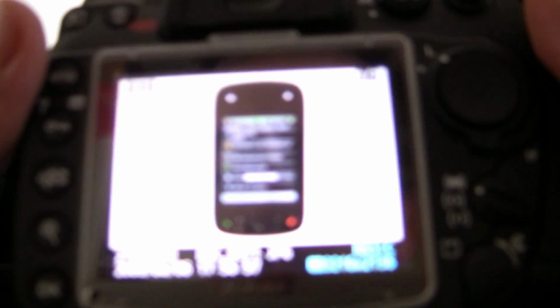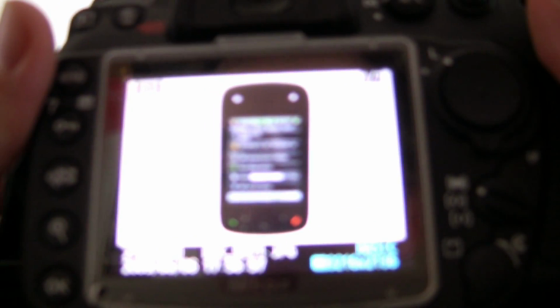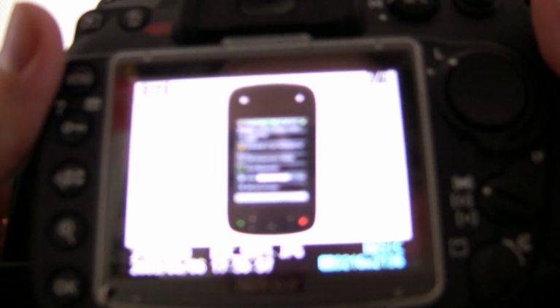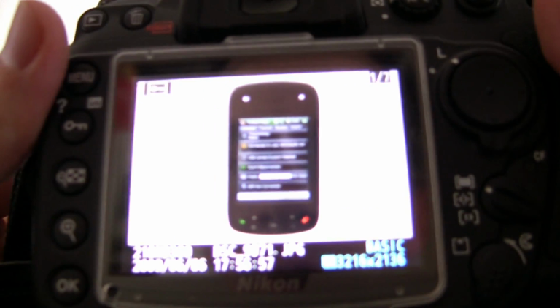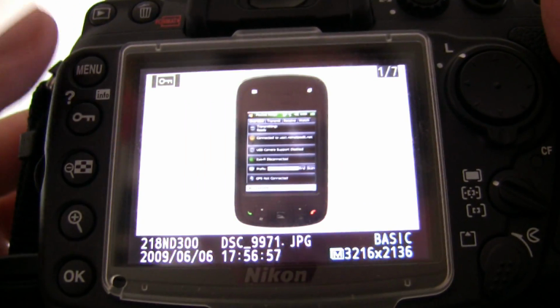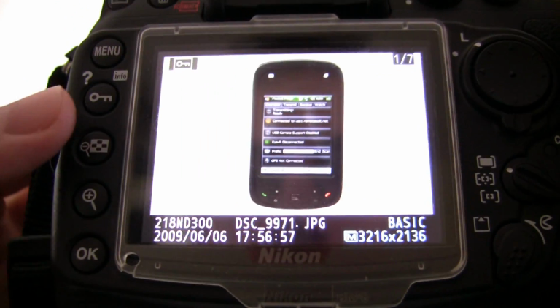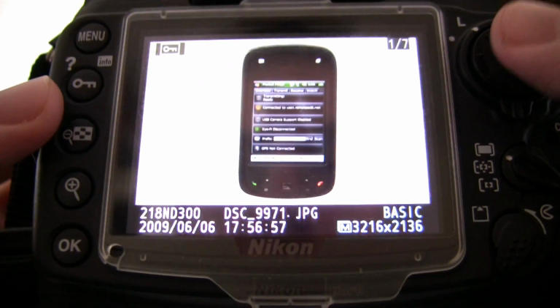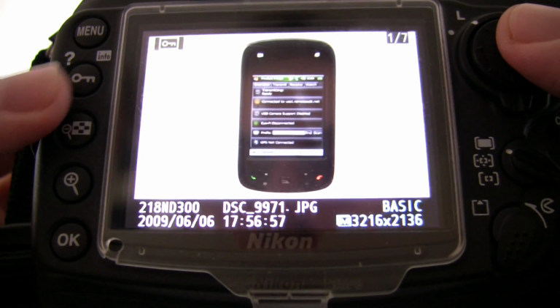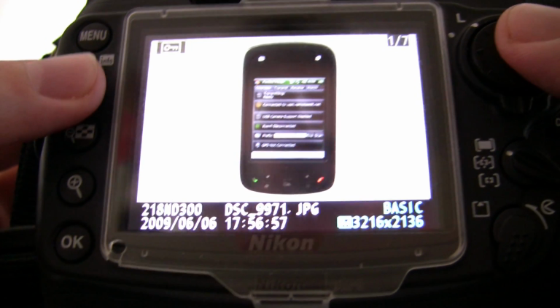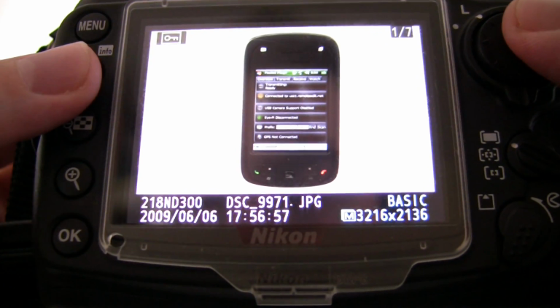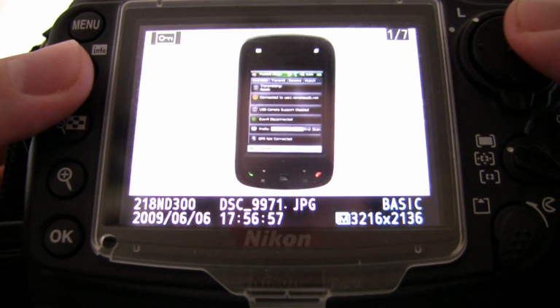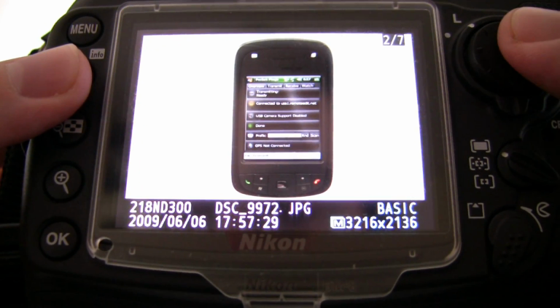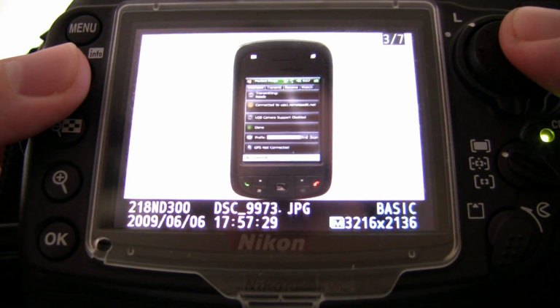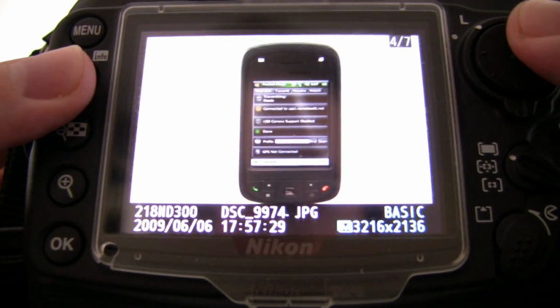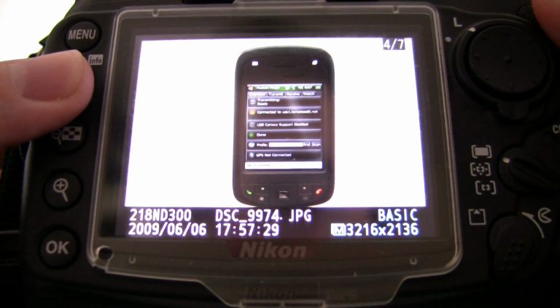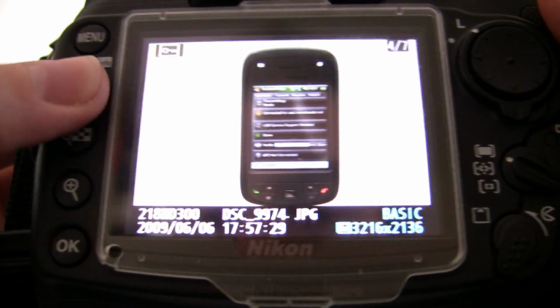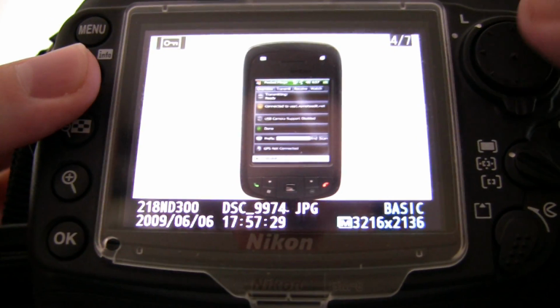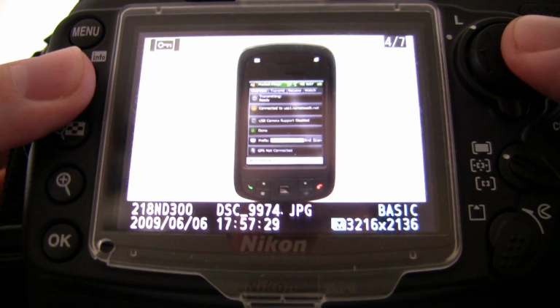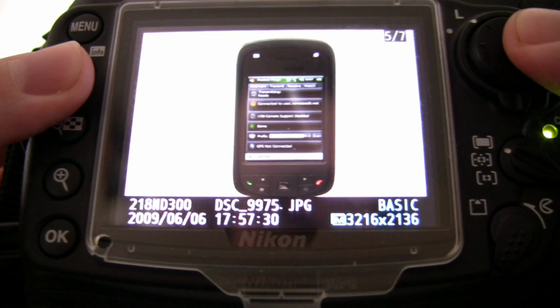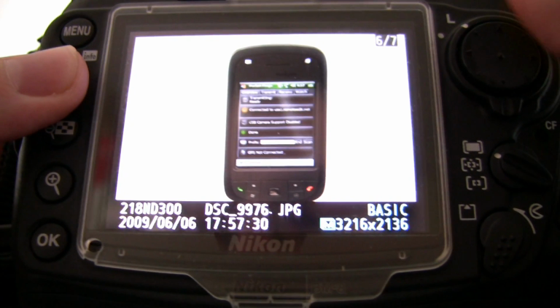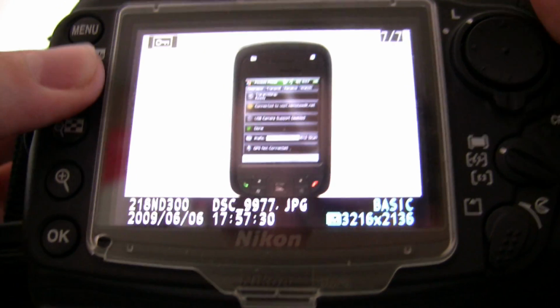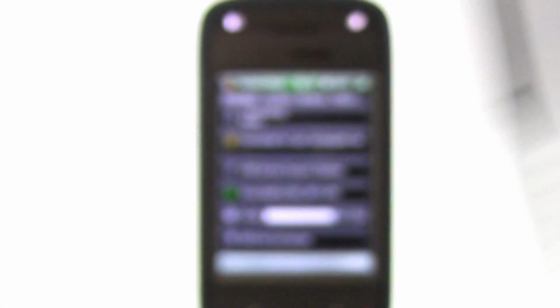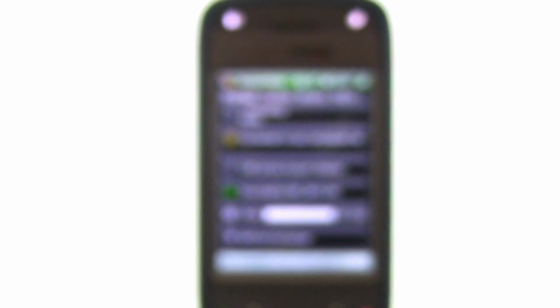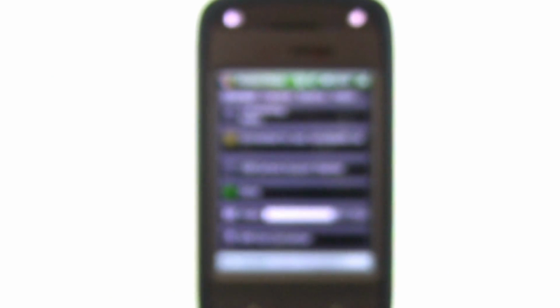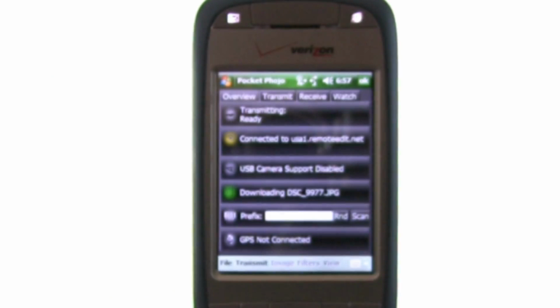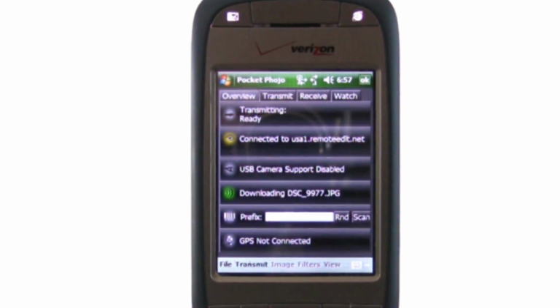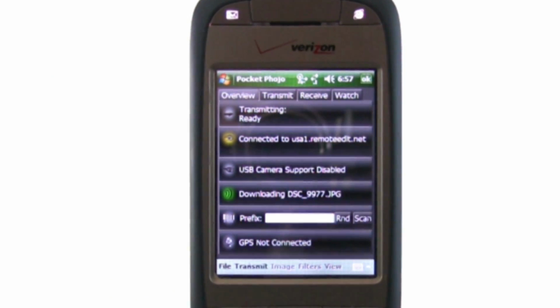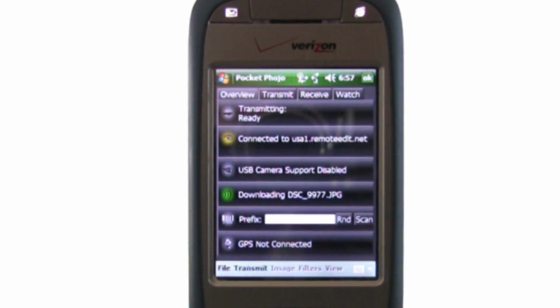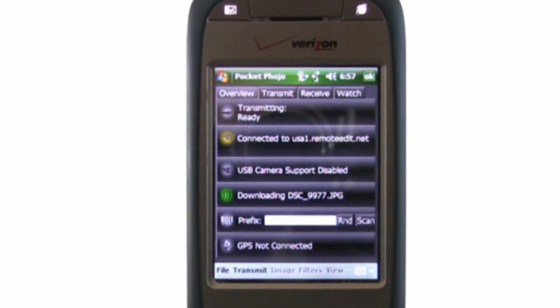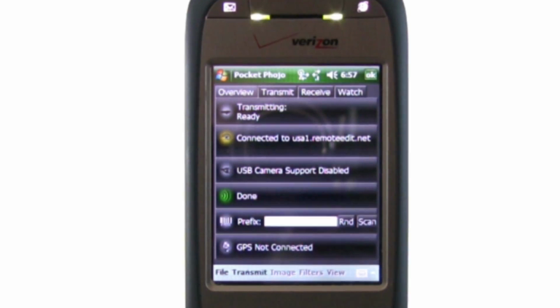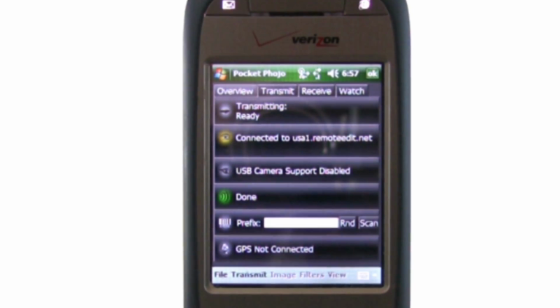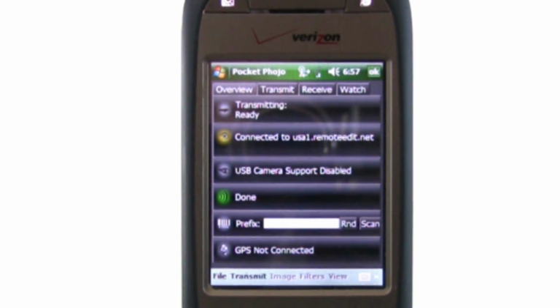One of the new features of this card is that you can choose which images to send using the Protect button on the back of the camera. So if I want to send this one and this one, the iFi card will then send it to the phone via Wi-Fi. Done.